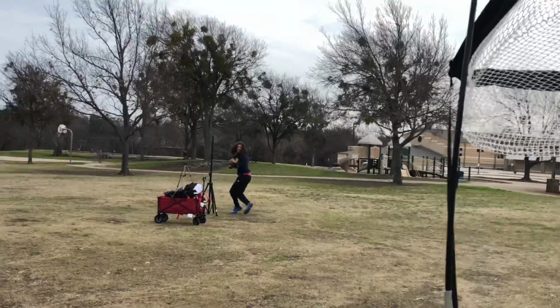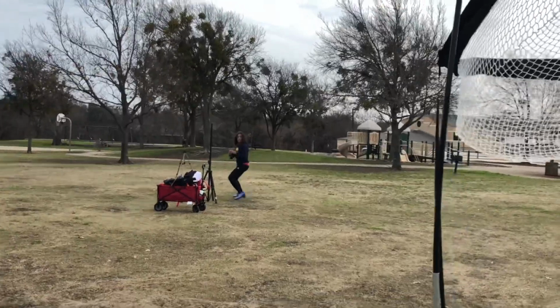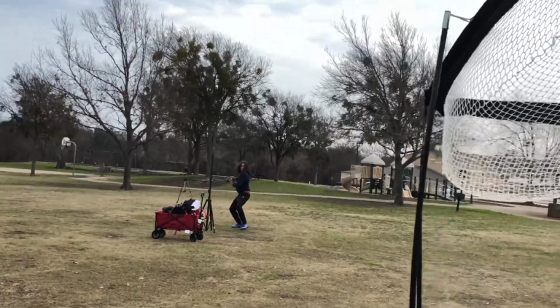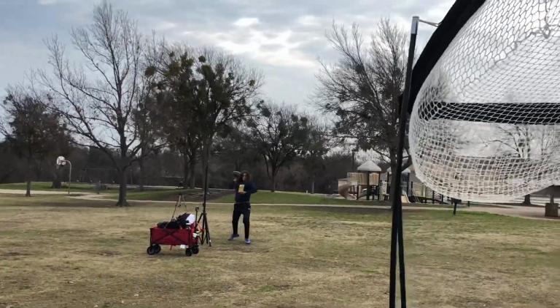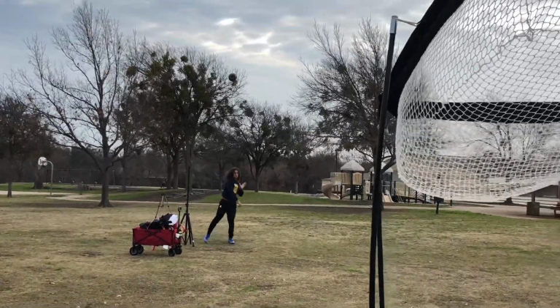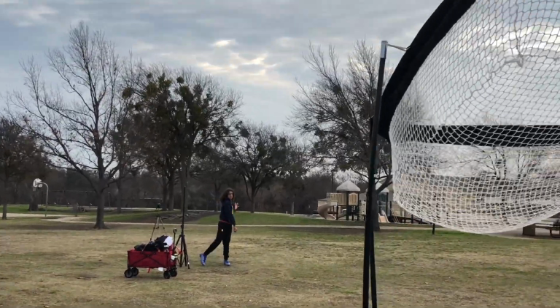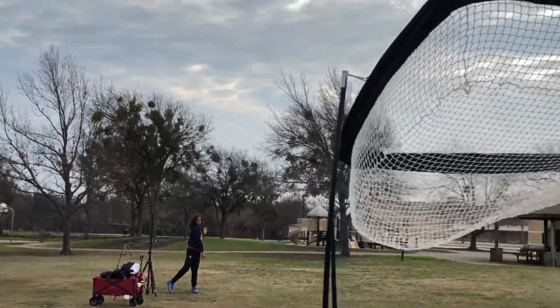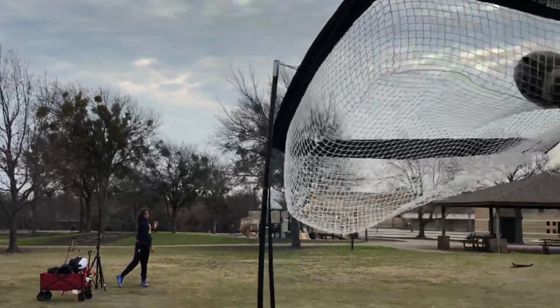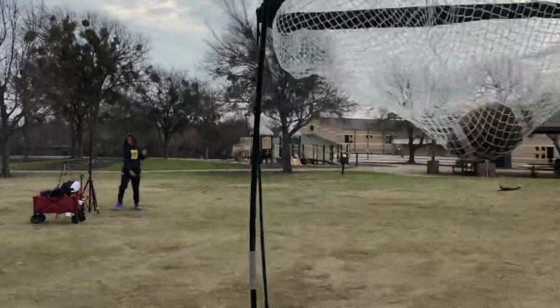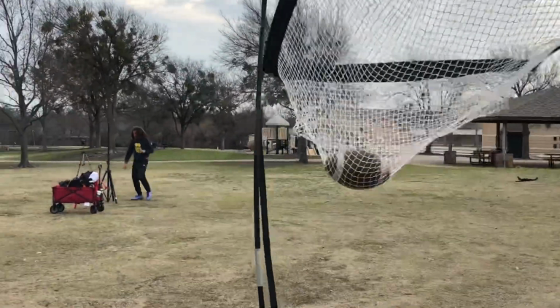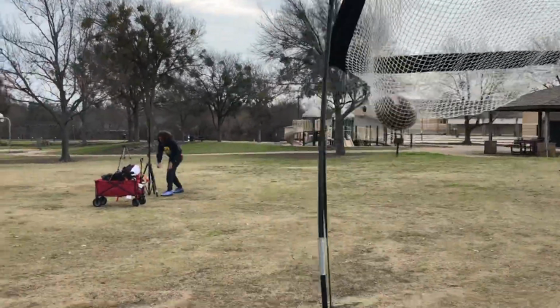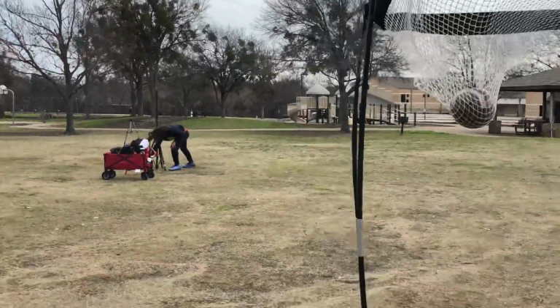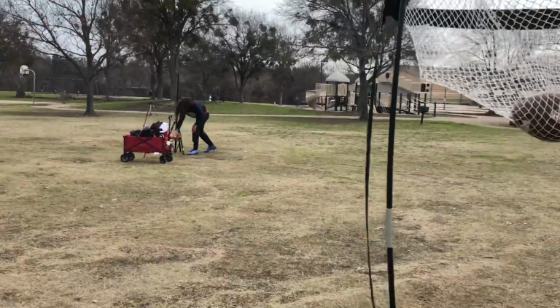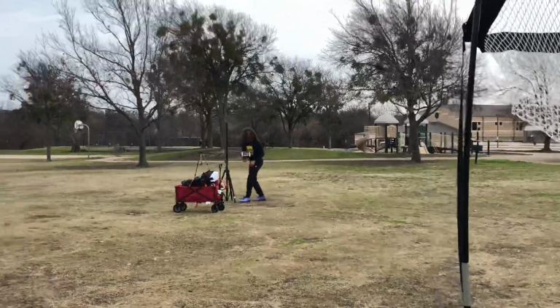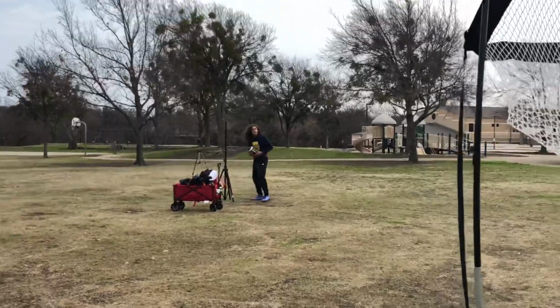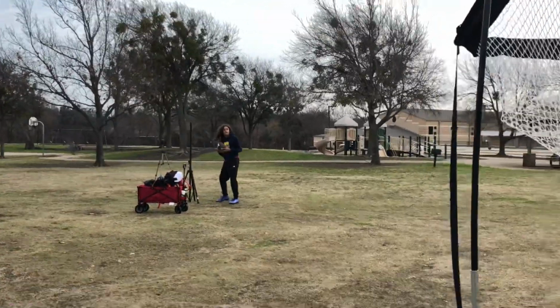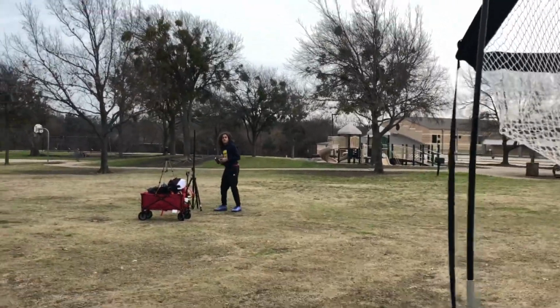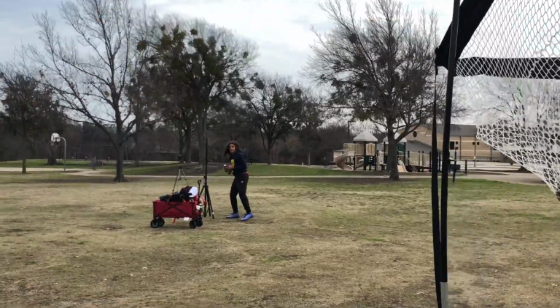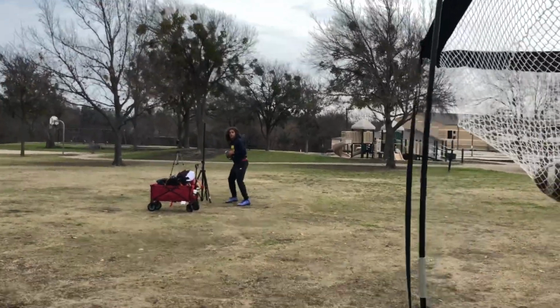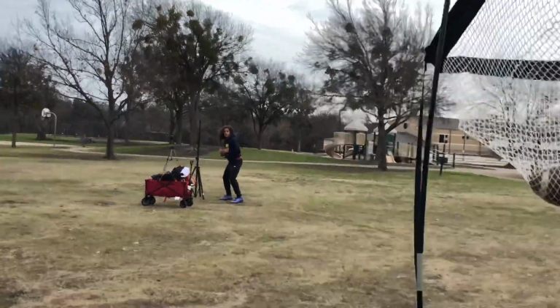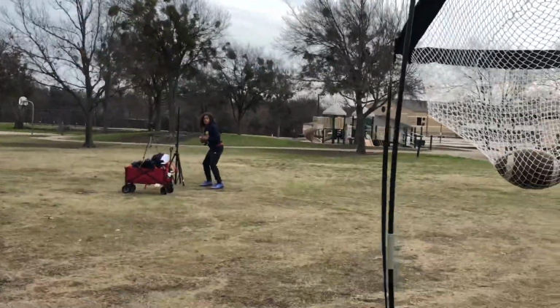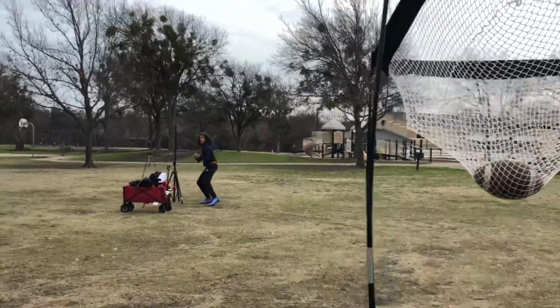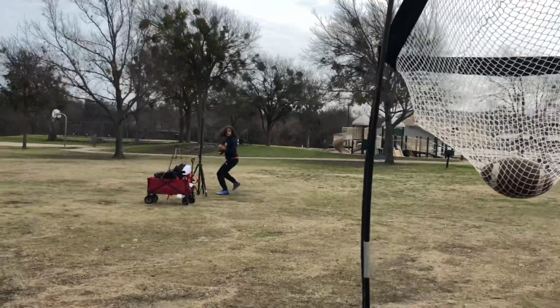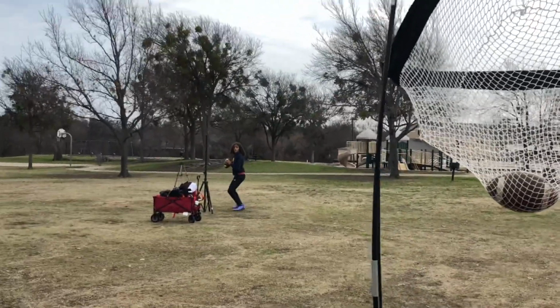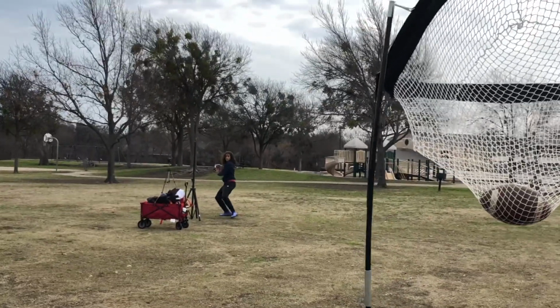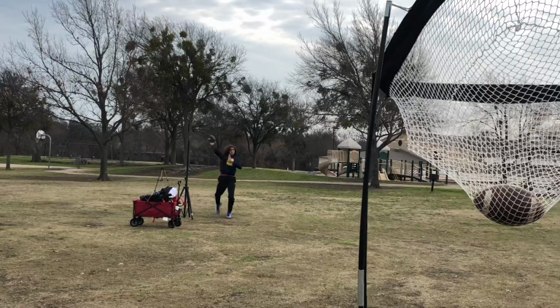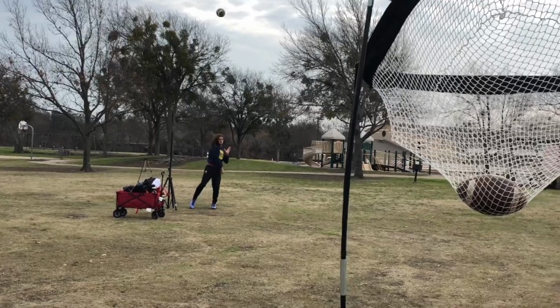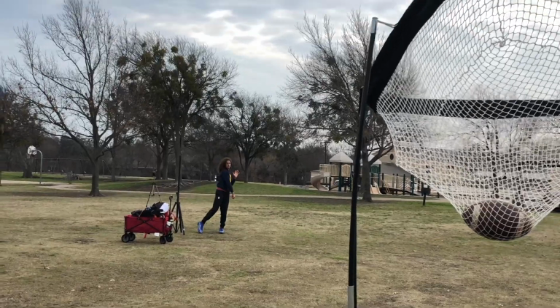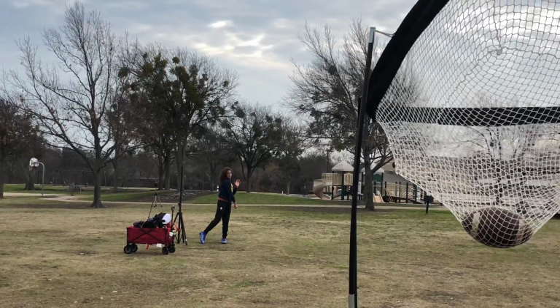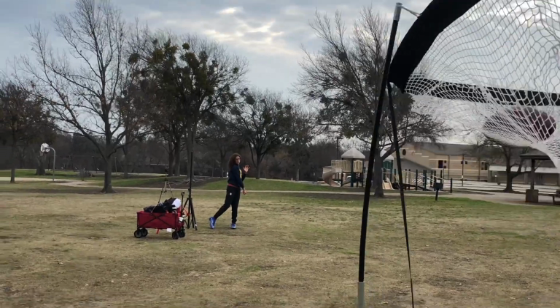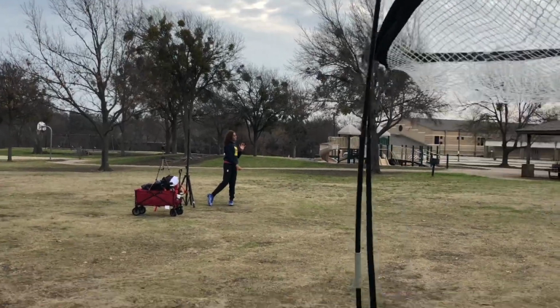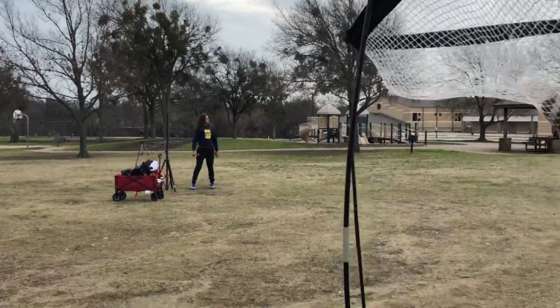Don't force the upper body around — let it go with the lower body. Good. Let the upper body go with the lower body. That low side should bring your hips and your shoulders. There we go. Good.